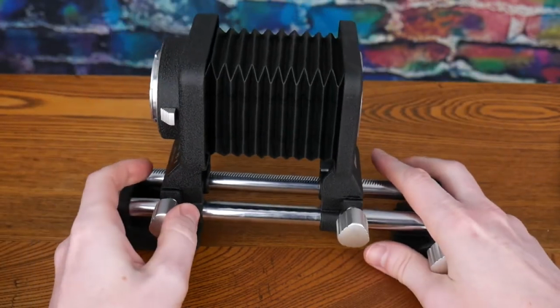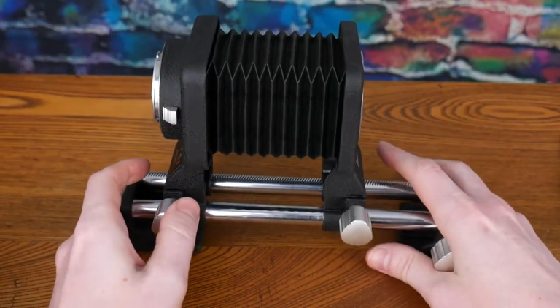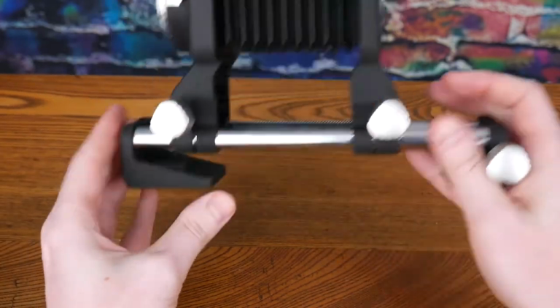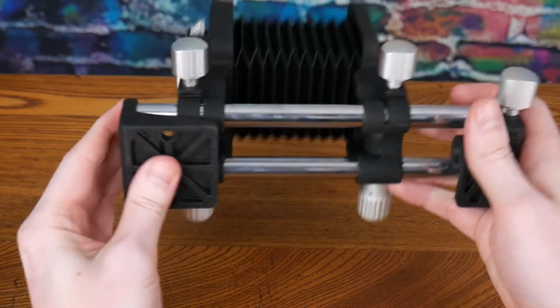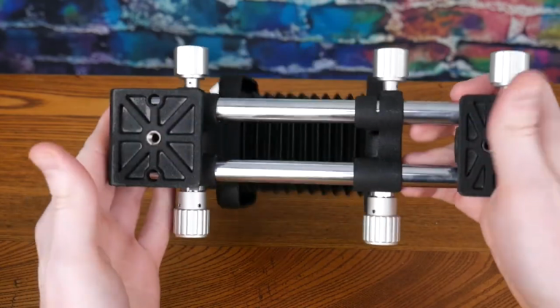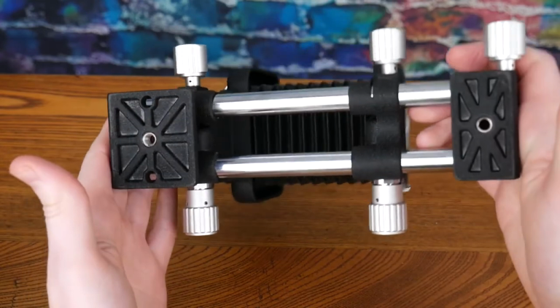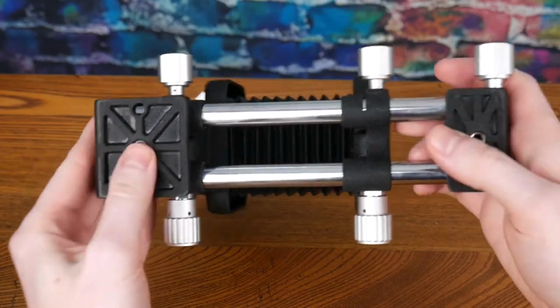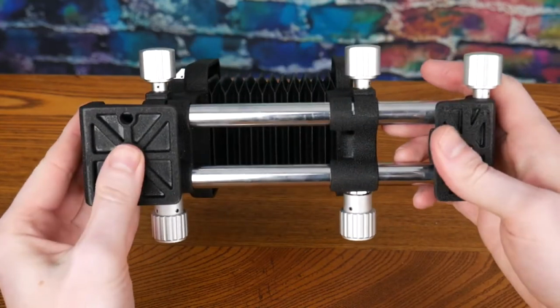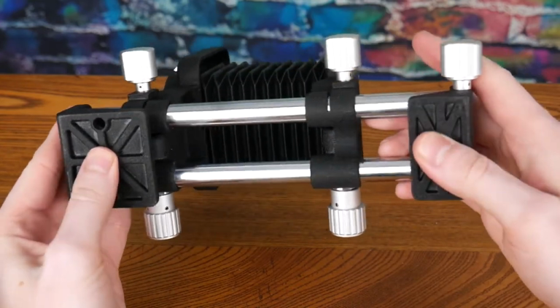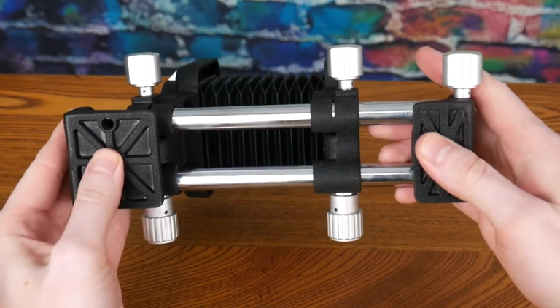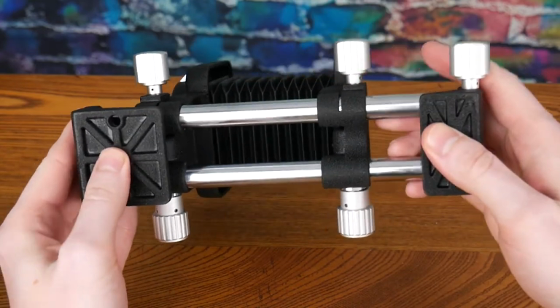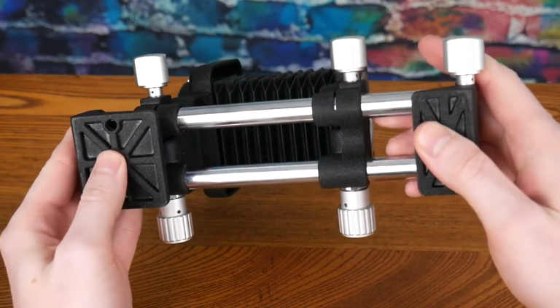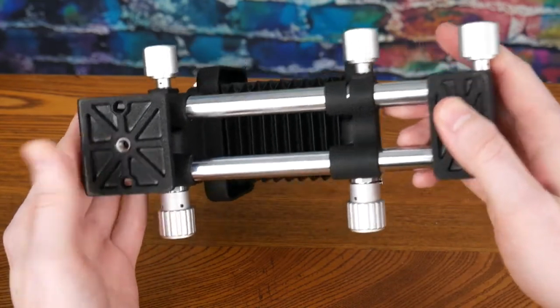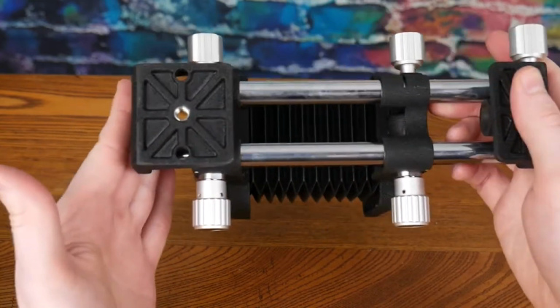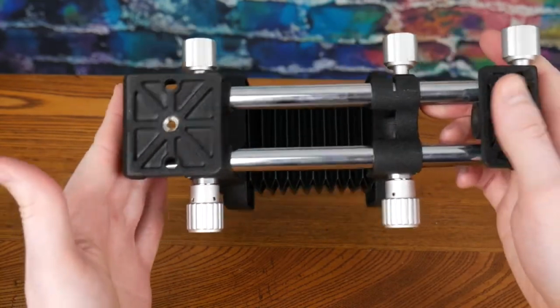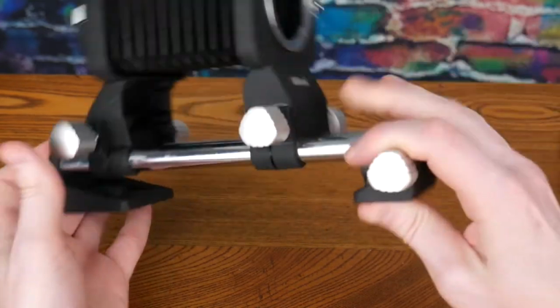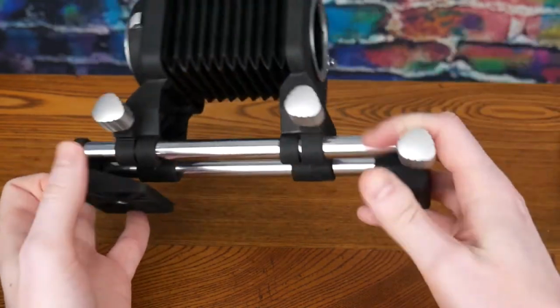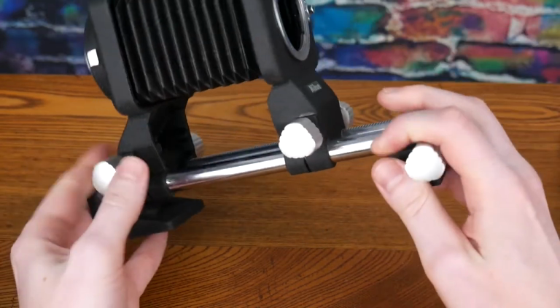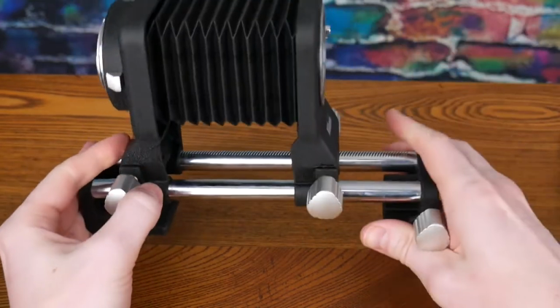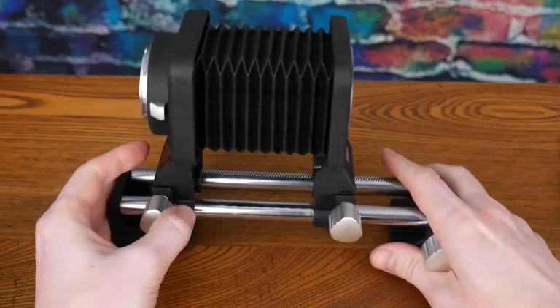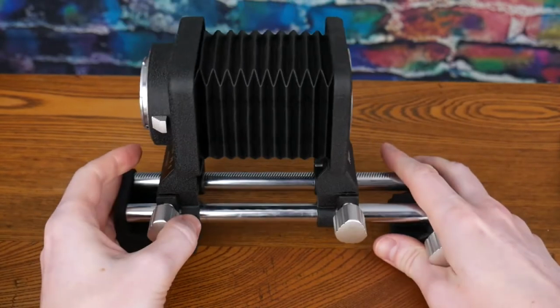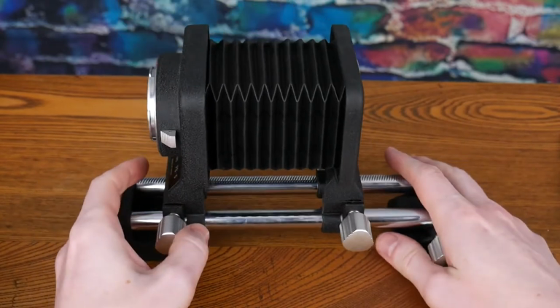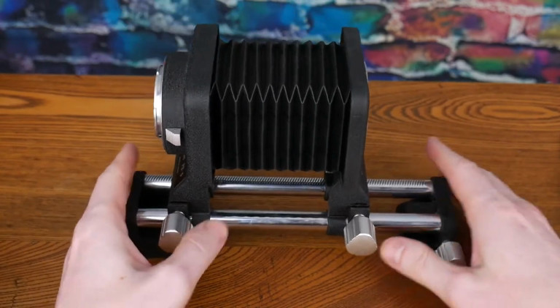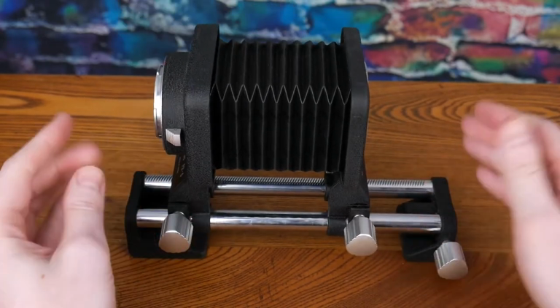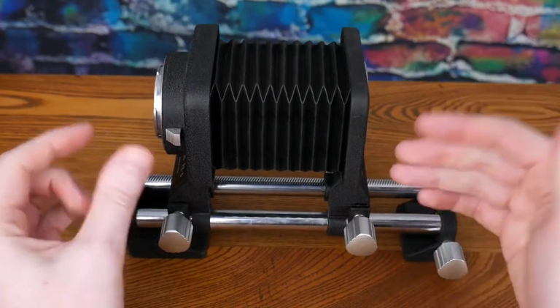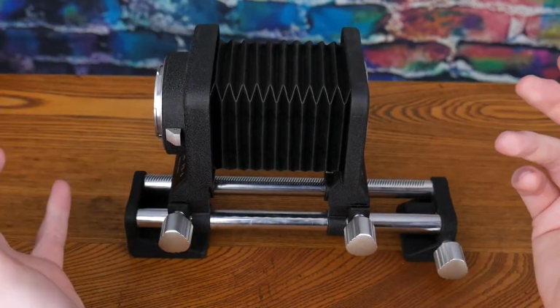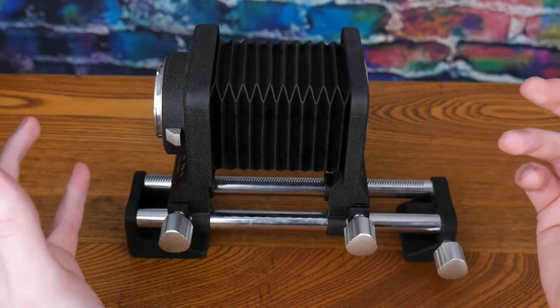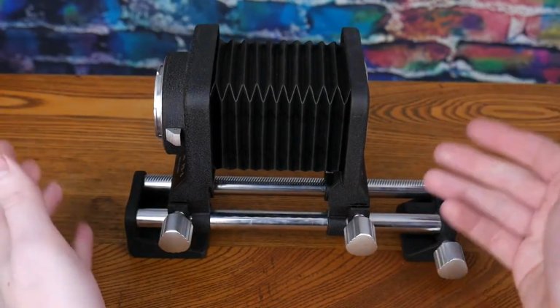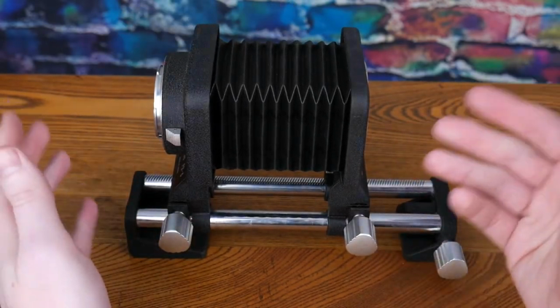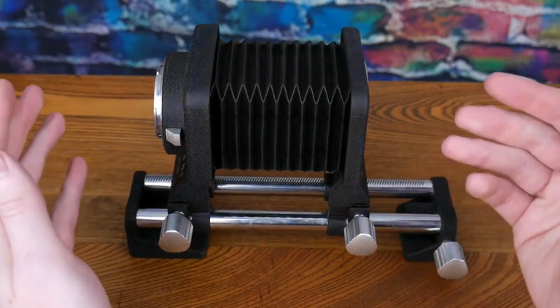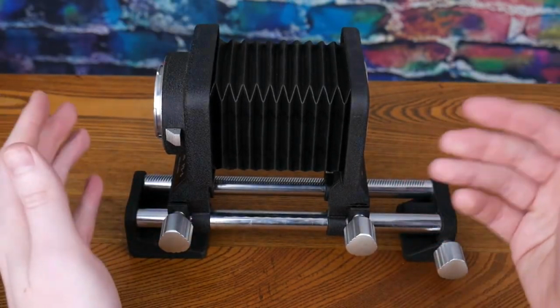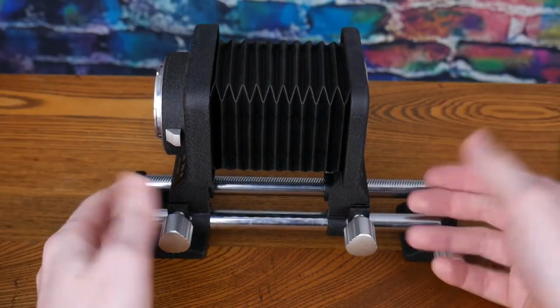You could possibly mount this to a rail, but then things start getting strange with how heavy it's going to be.